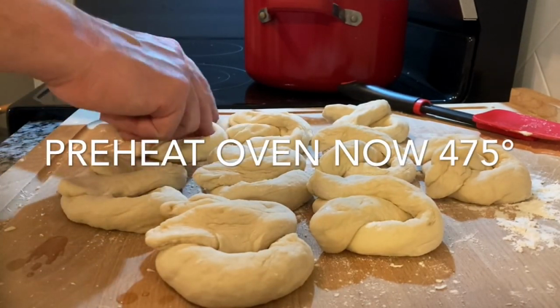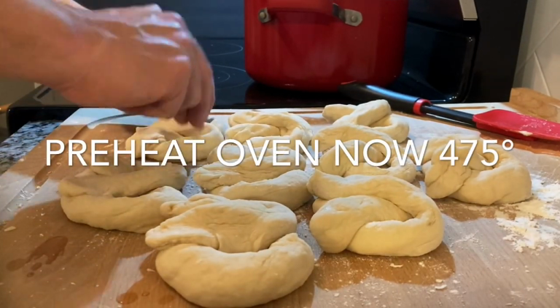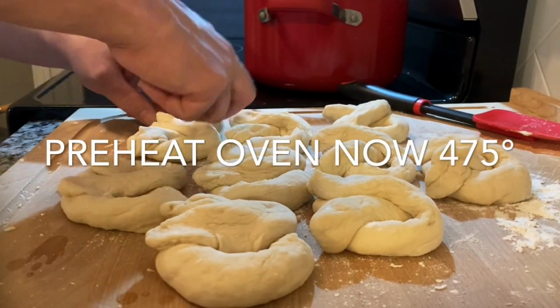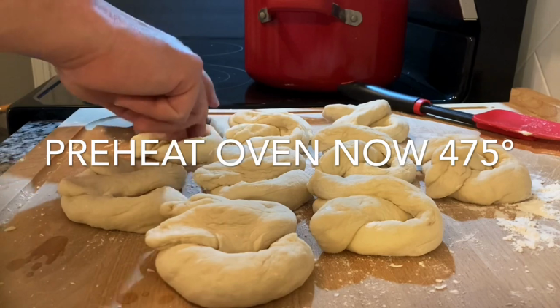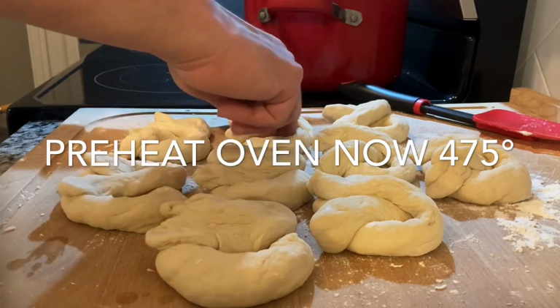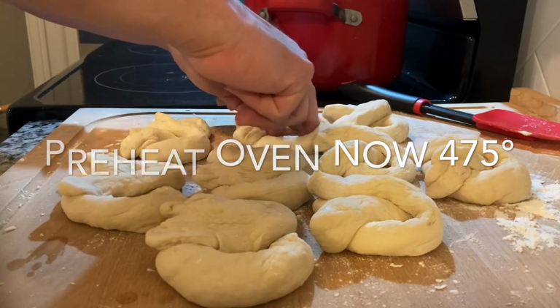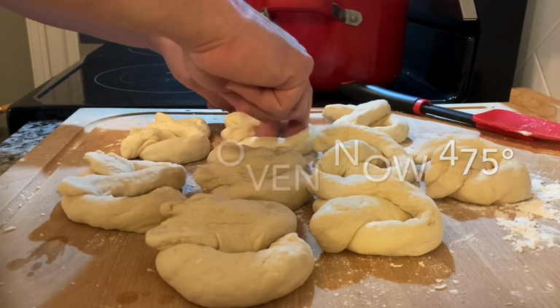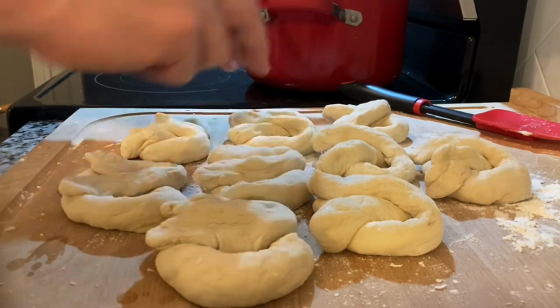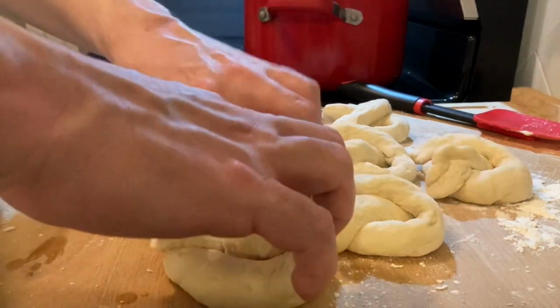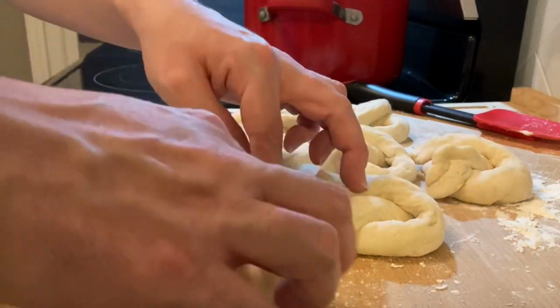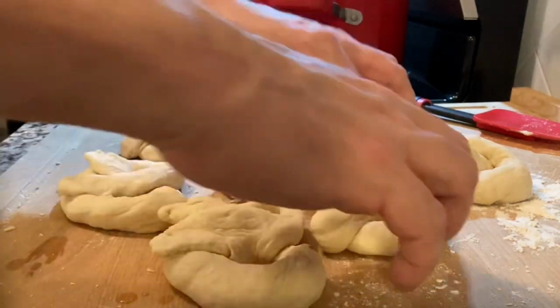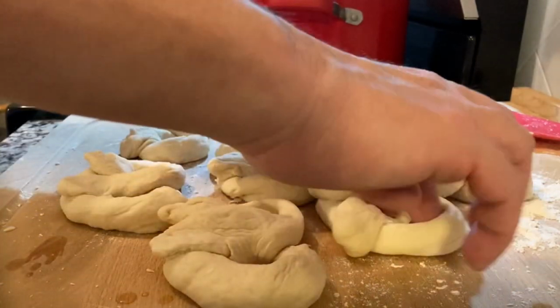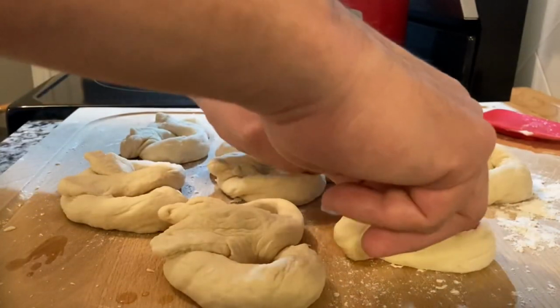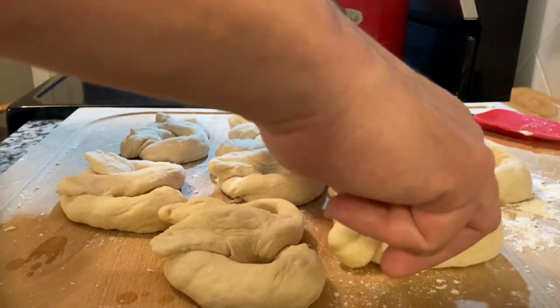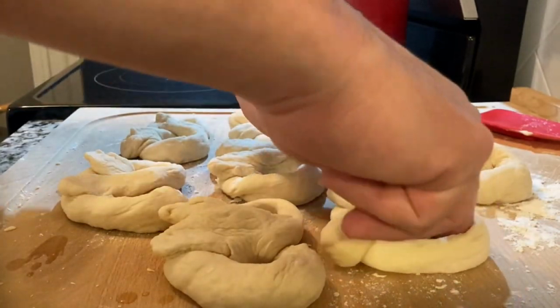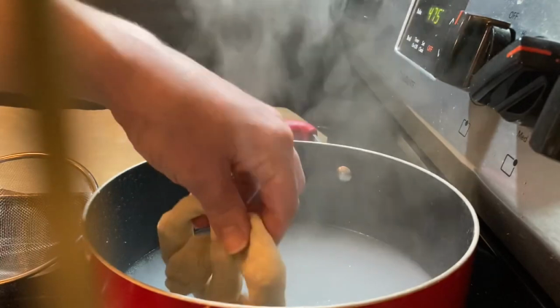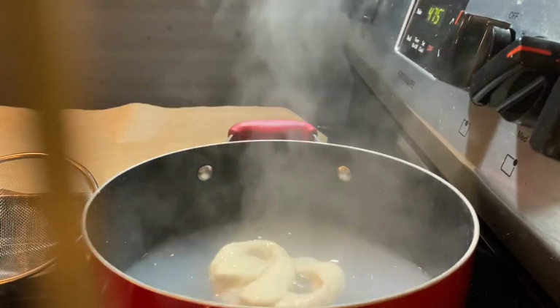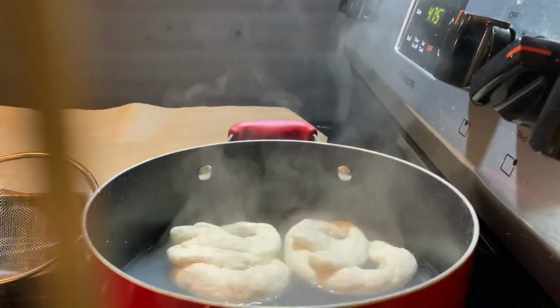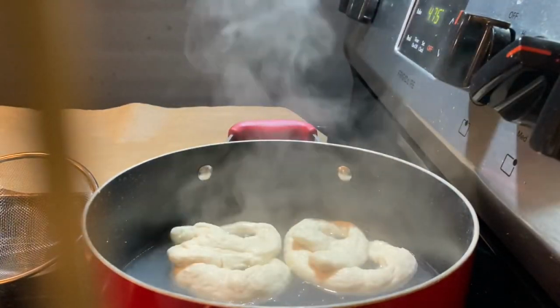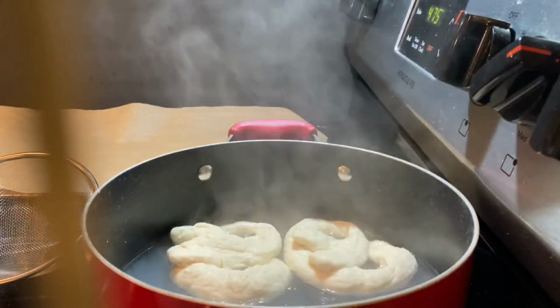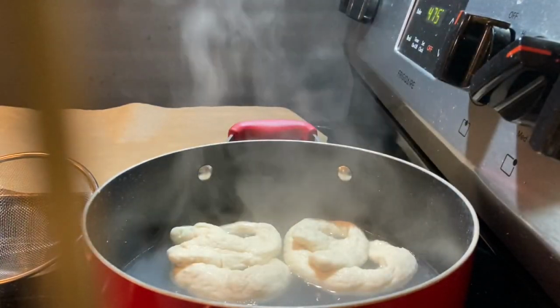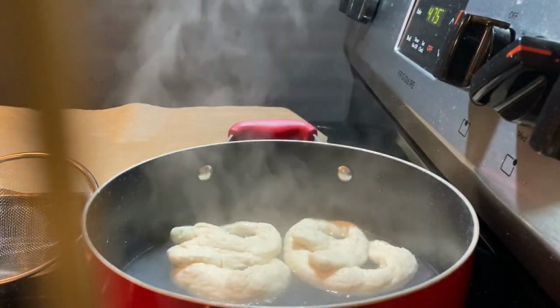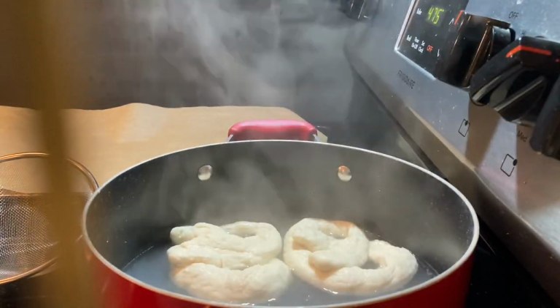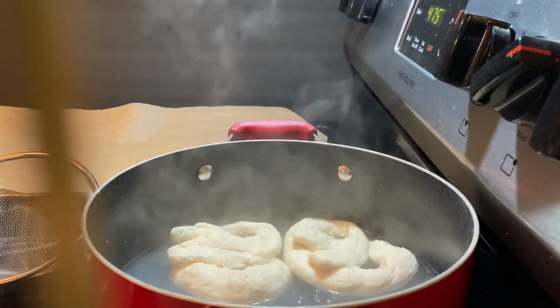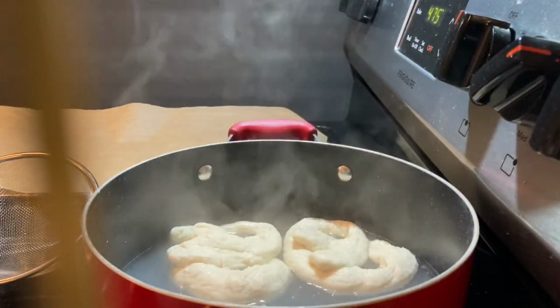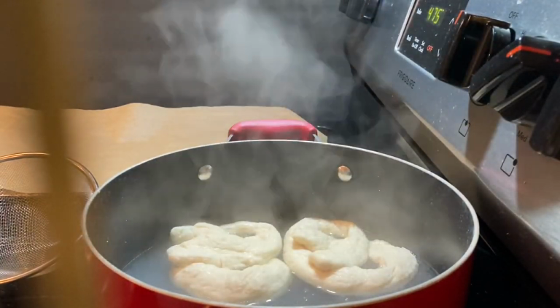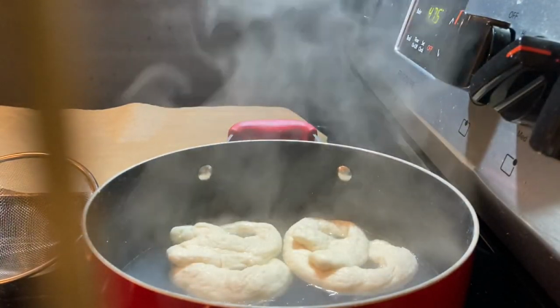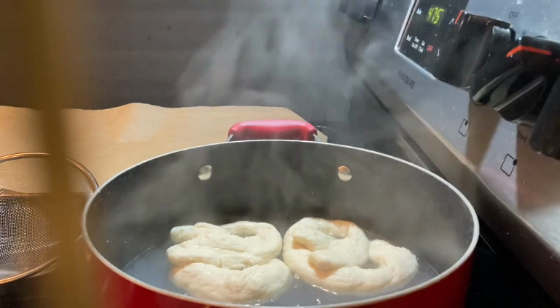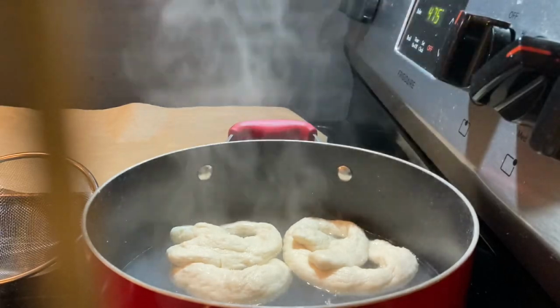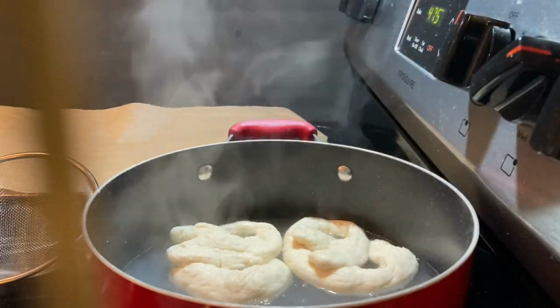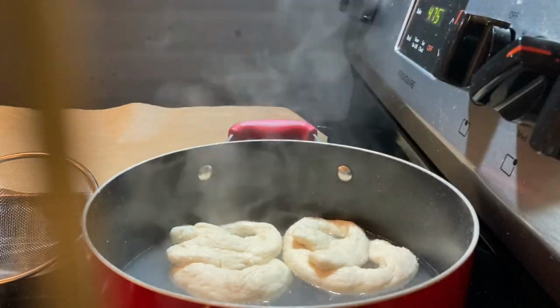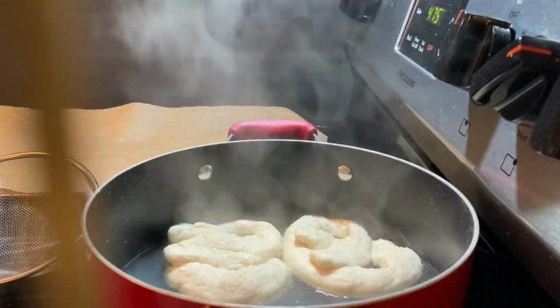Now that the pretzels have been sitting for the entire time the water's been boiling, stretch out the holes — and get your mind out of the gutter. Drop them in the boiling water and baking soda mixture and boil on each side for one minute.